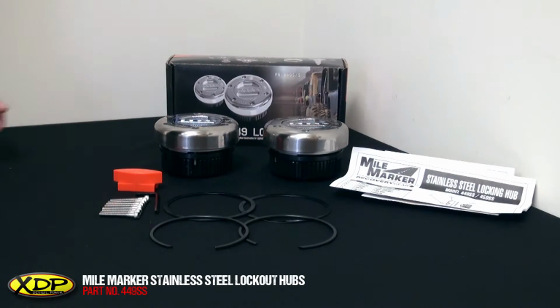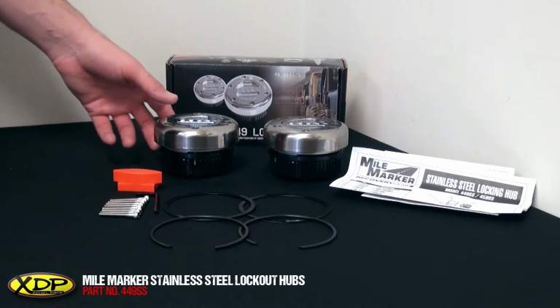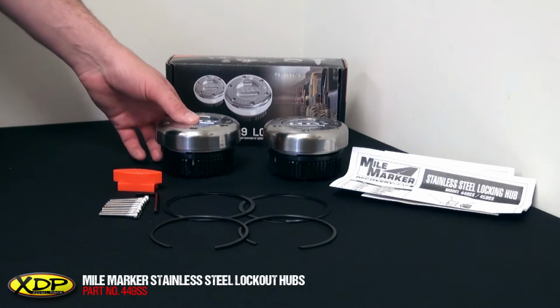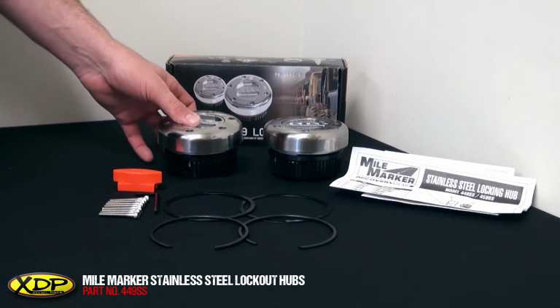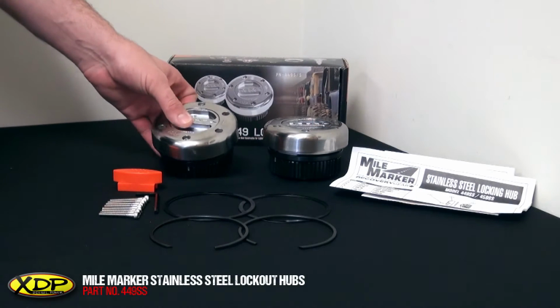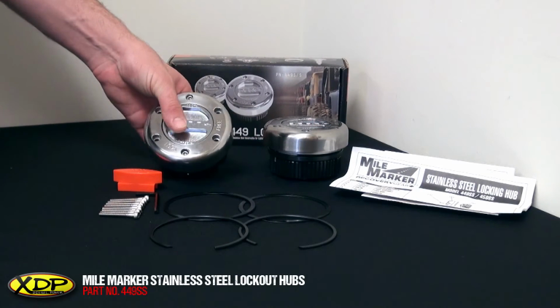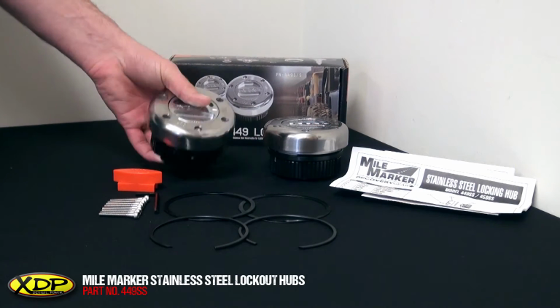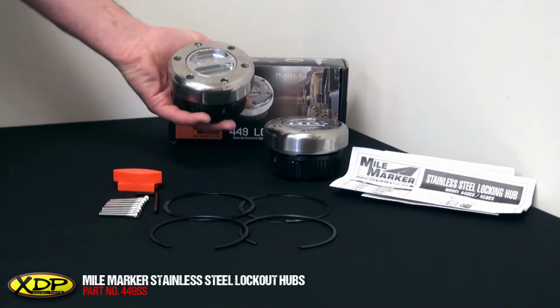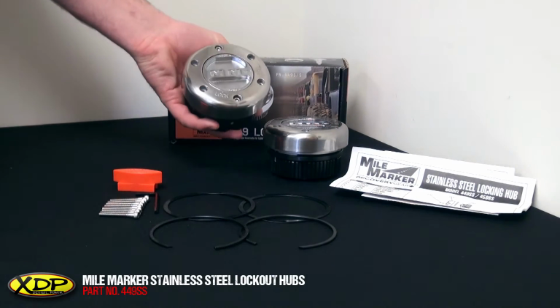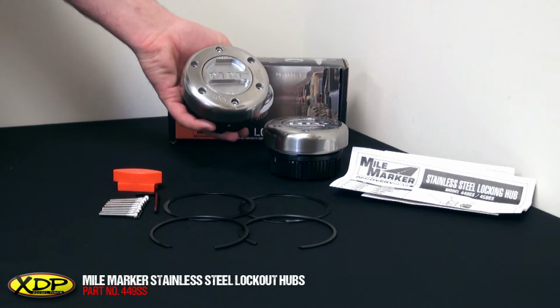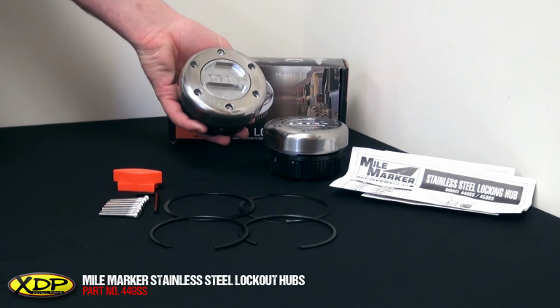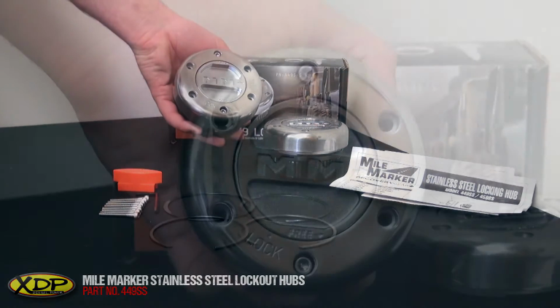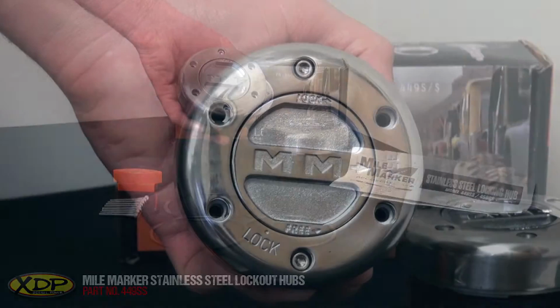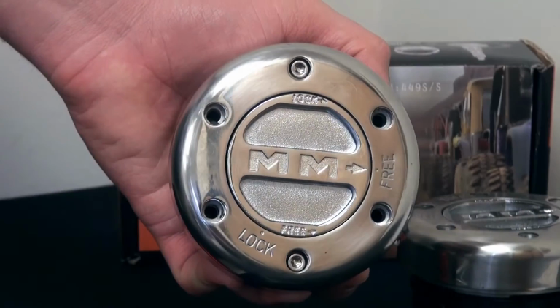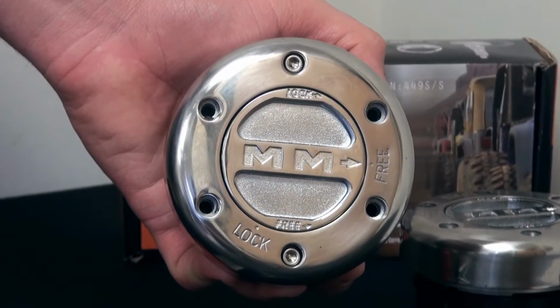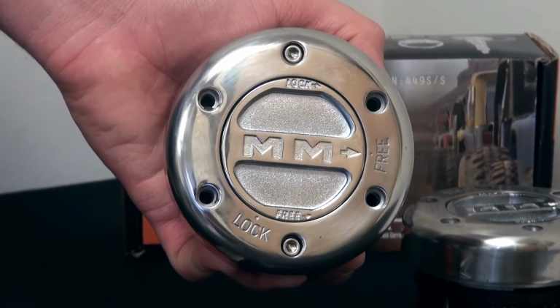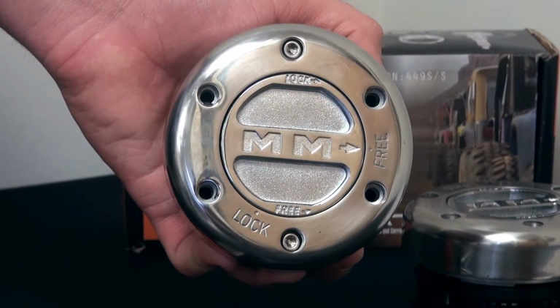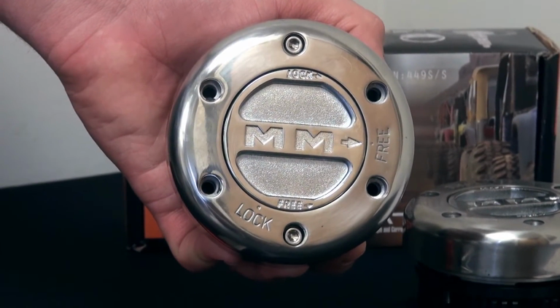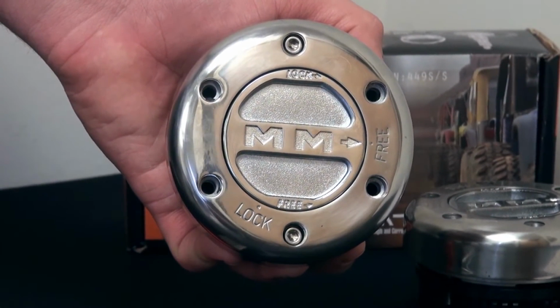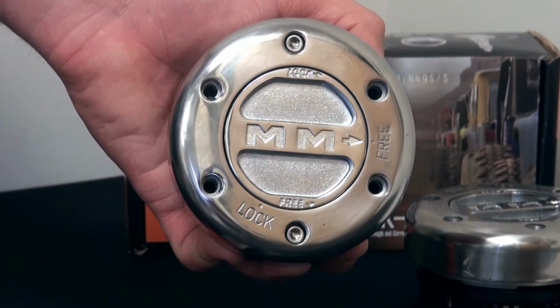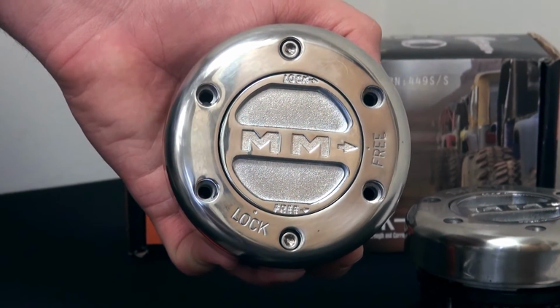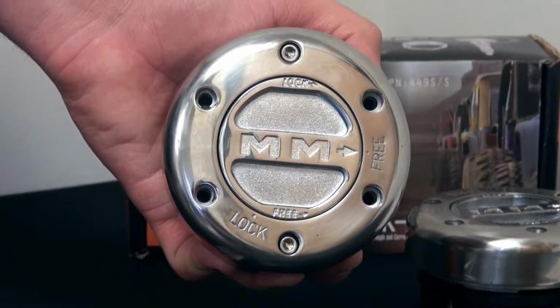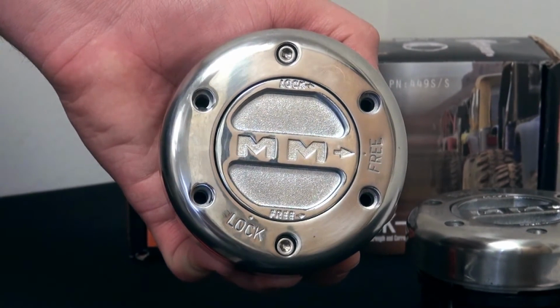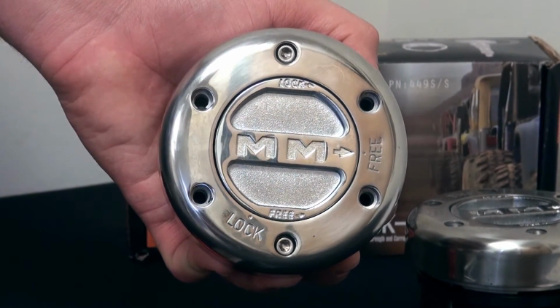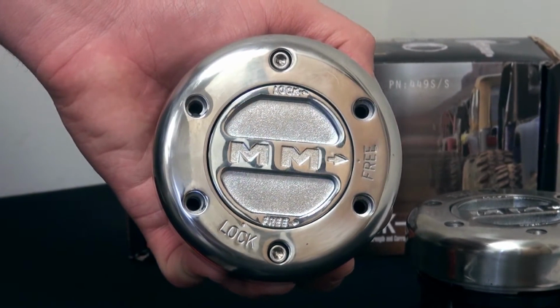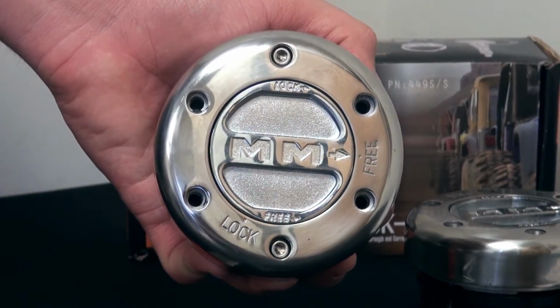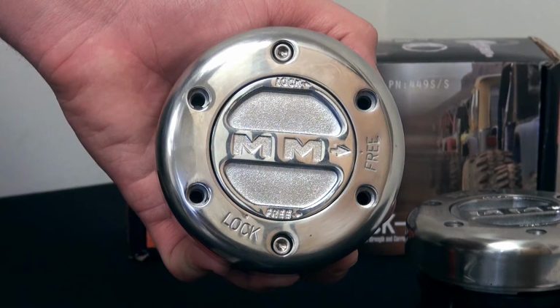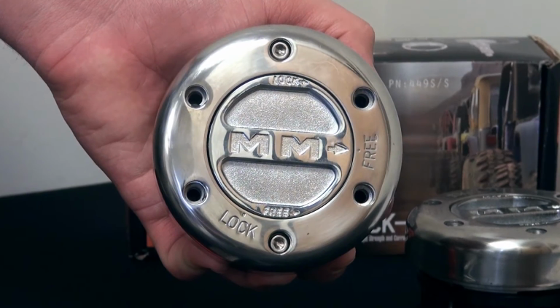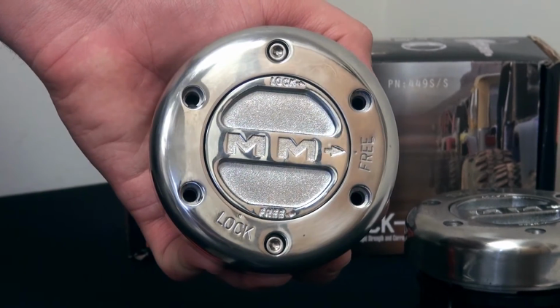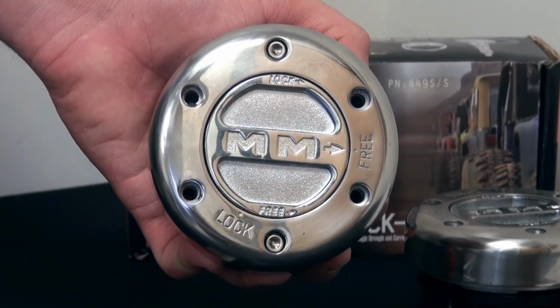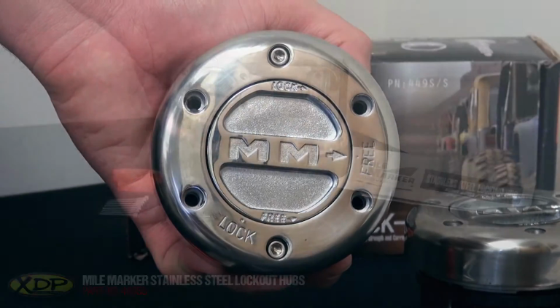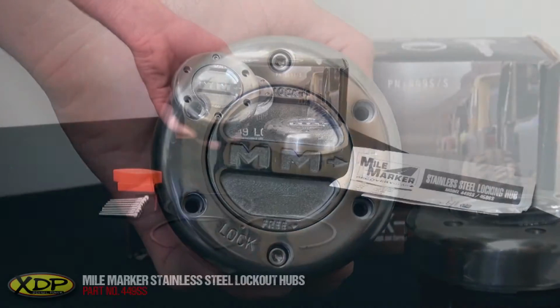On first glance you'll notice that these hubs have a very nice finish. They'll look great on the front of your truck and they're definitely a very well-built piece. These hubs are a very popular replacement for your original equipment, manual, or automatic hubs.